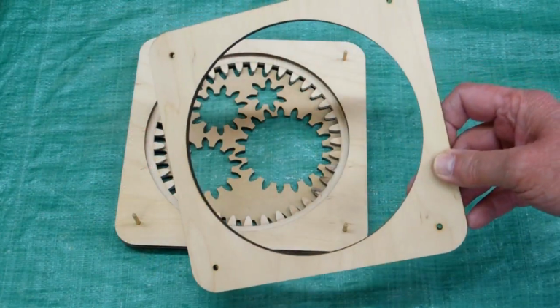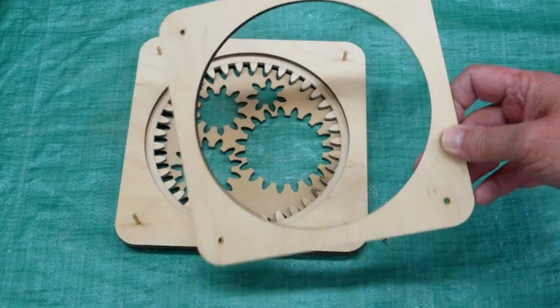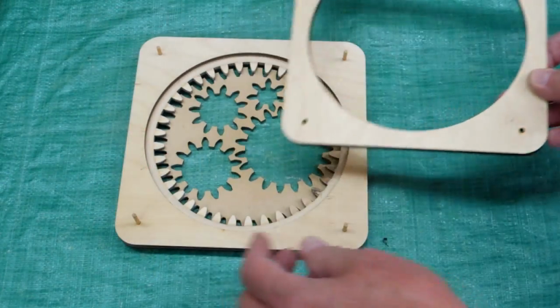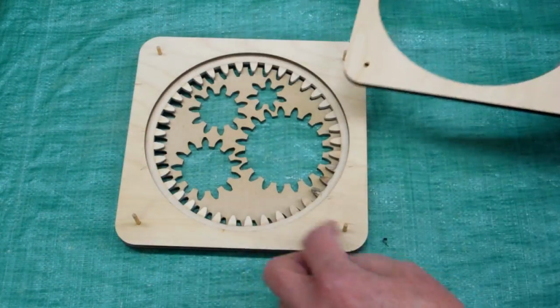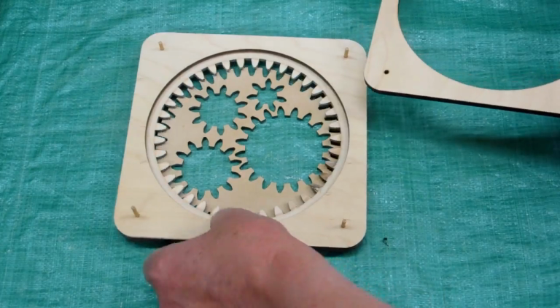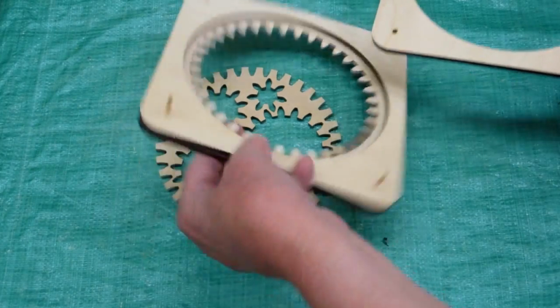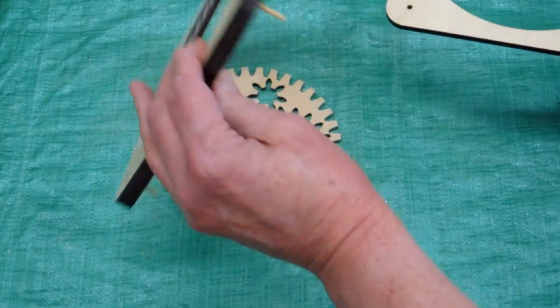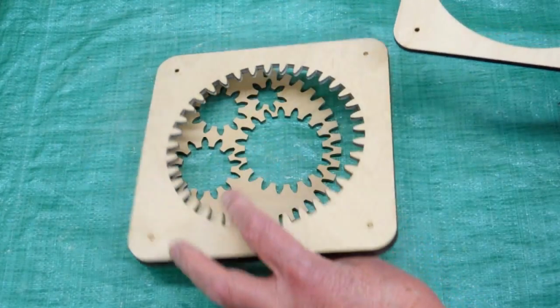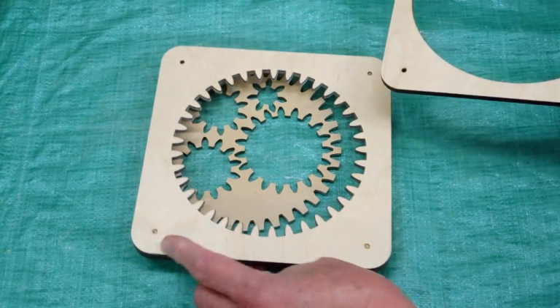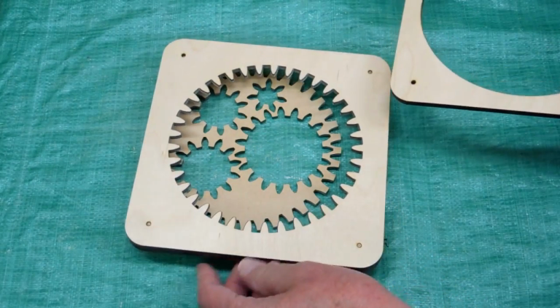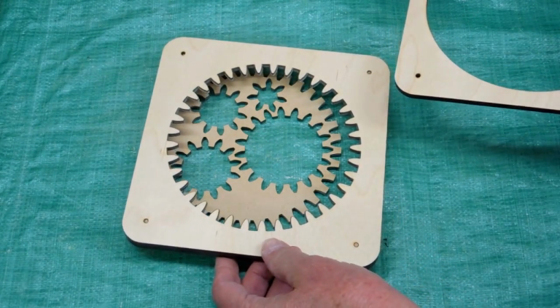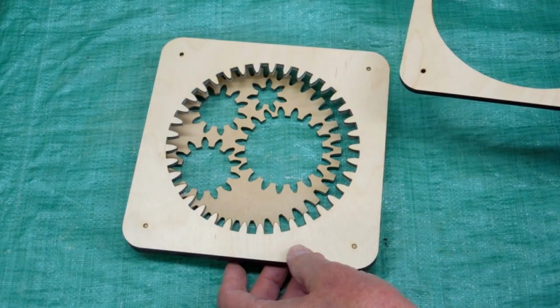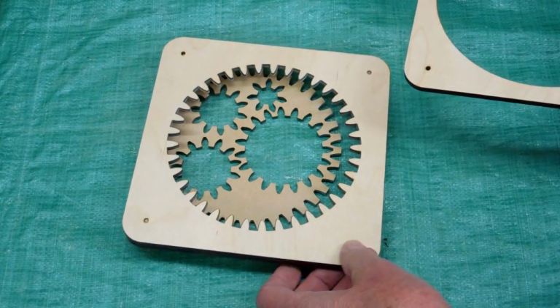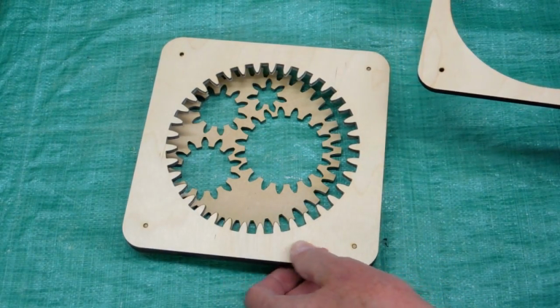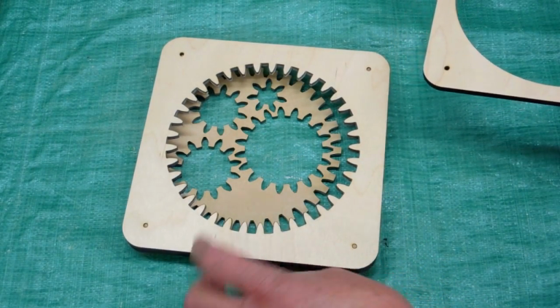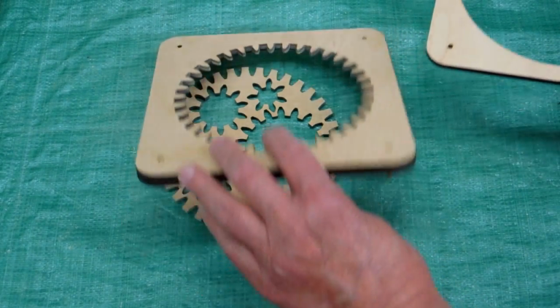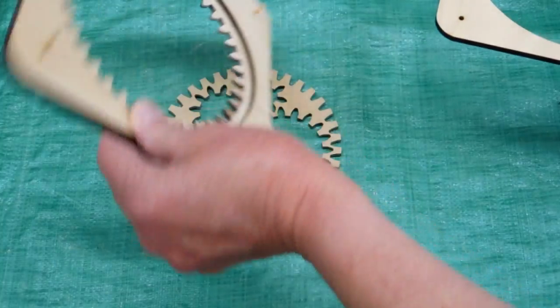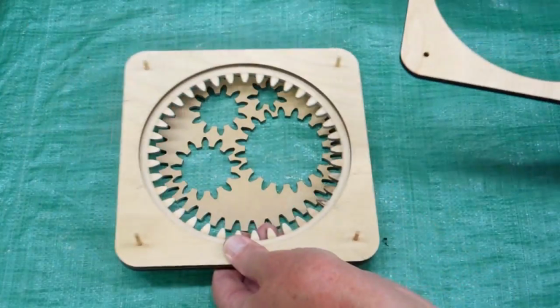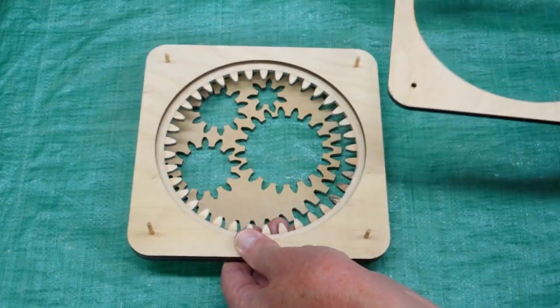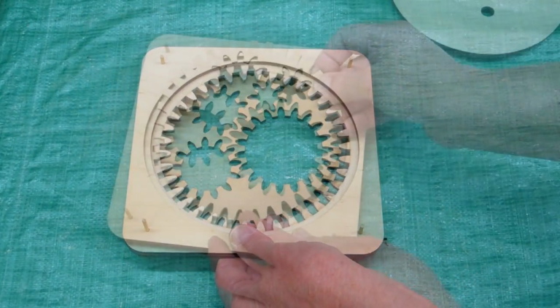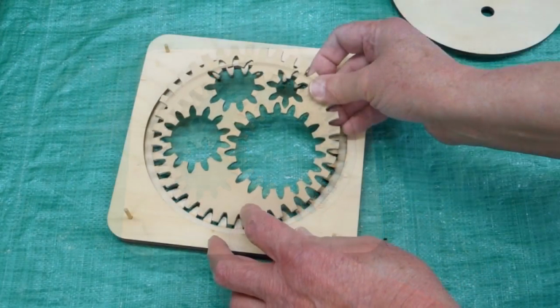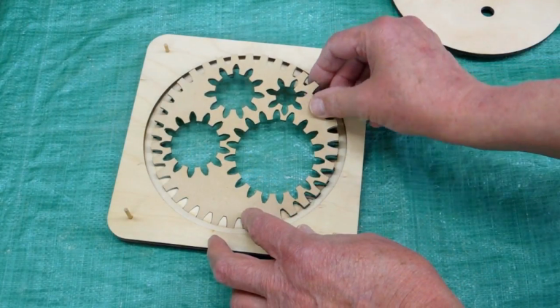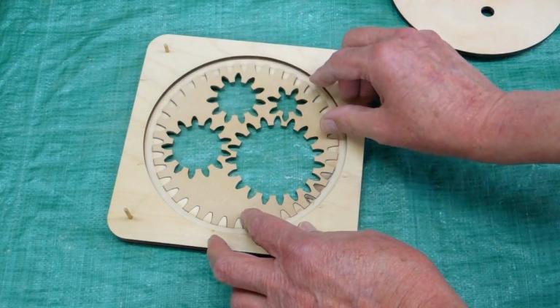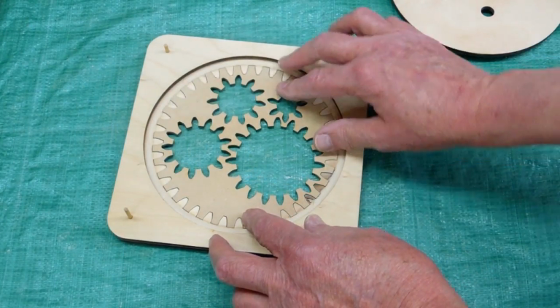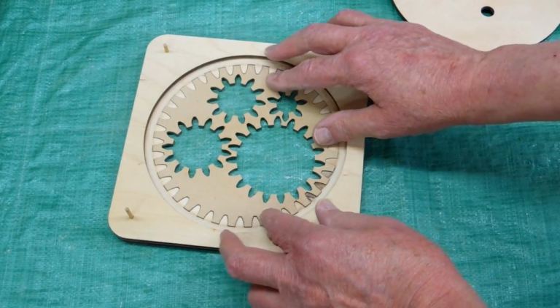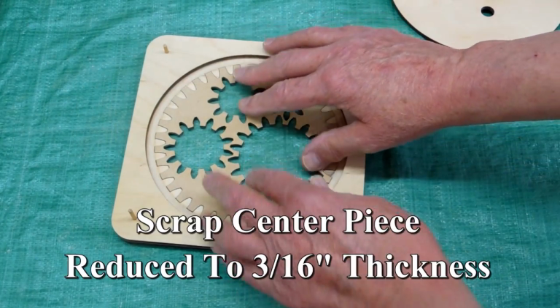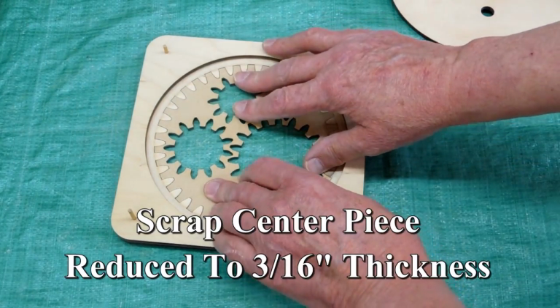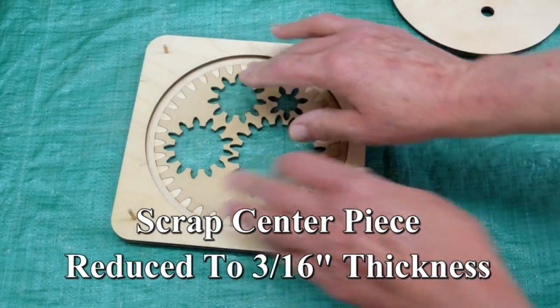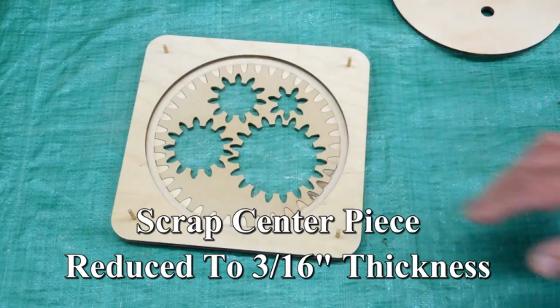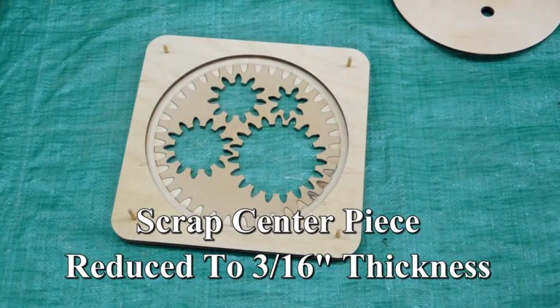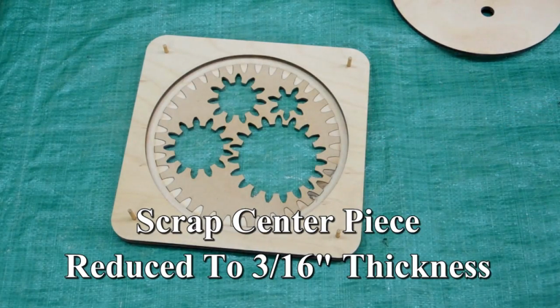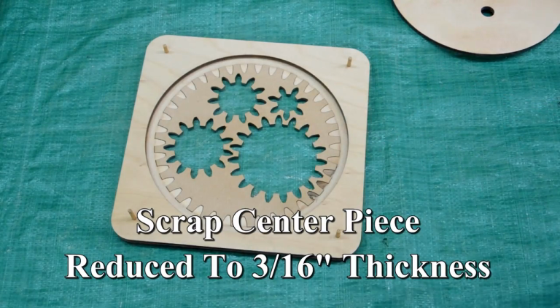One of these doublers is pinned to the backside of the front ring gear plate. I've taken another one of these pieces of scrap and reduced the thickness of that.